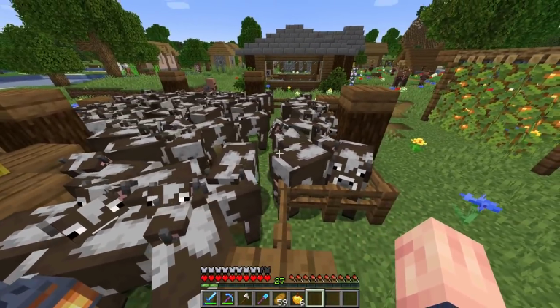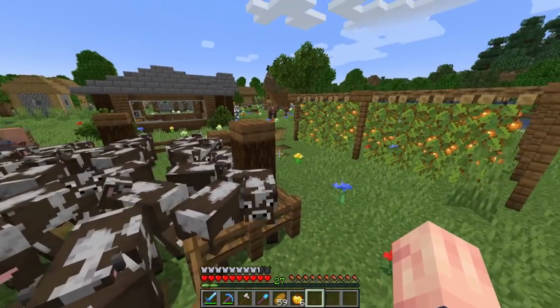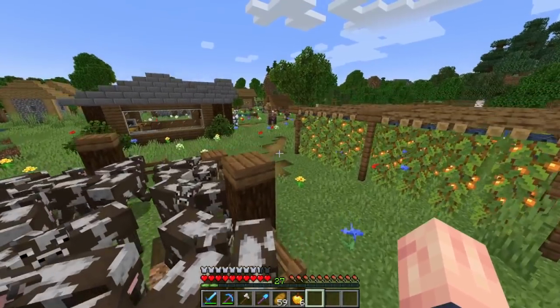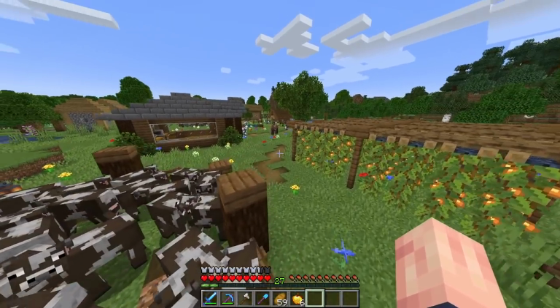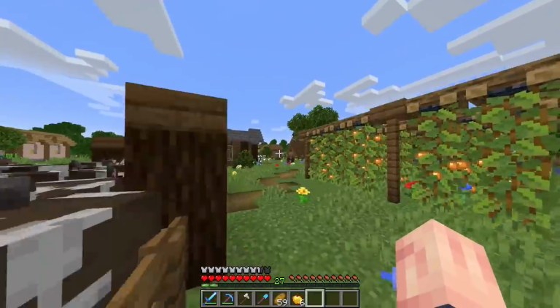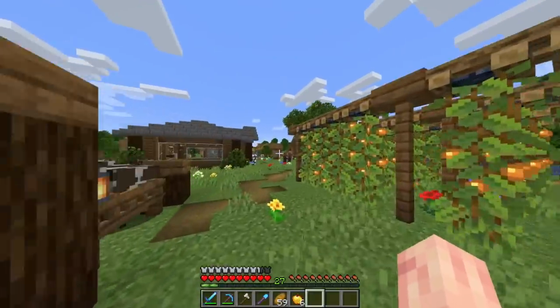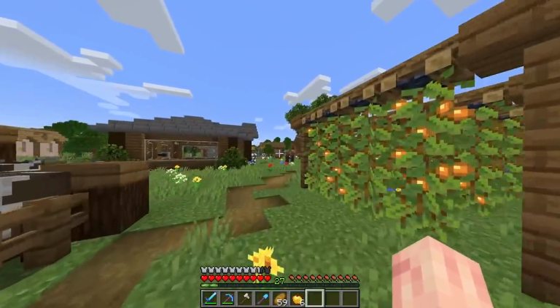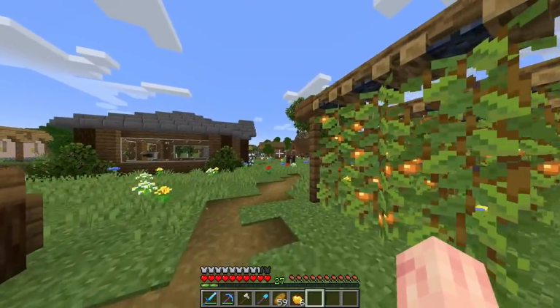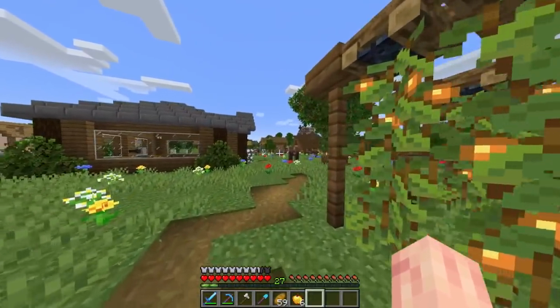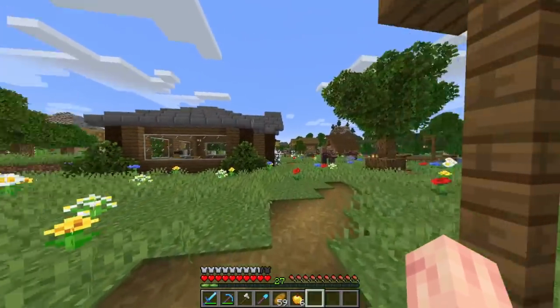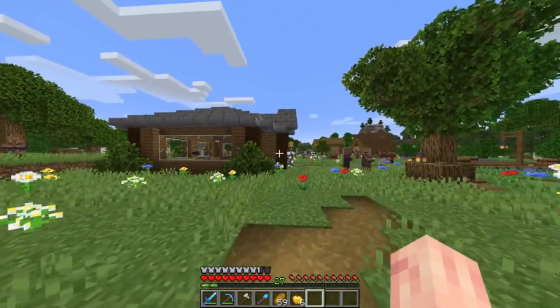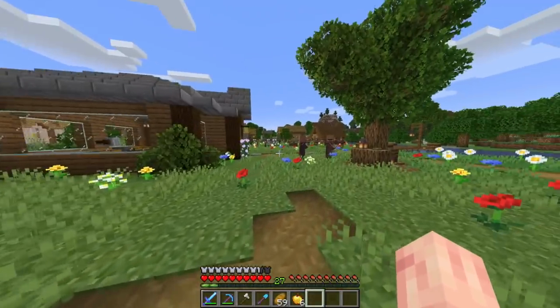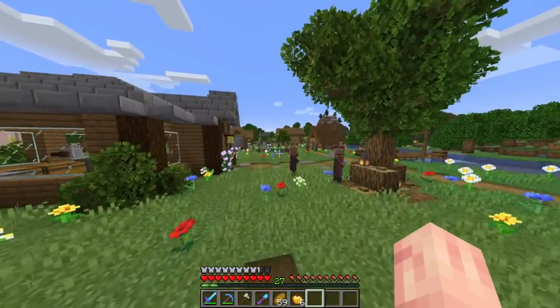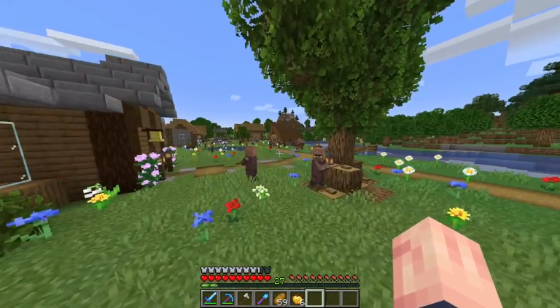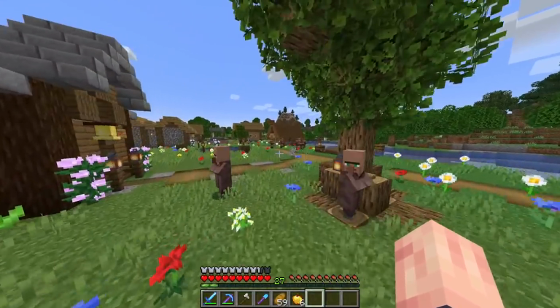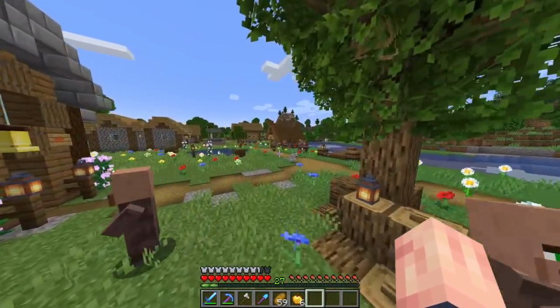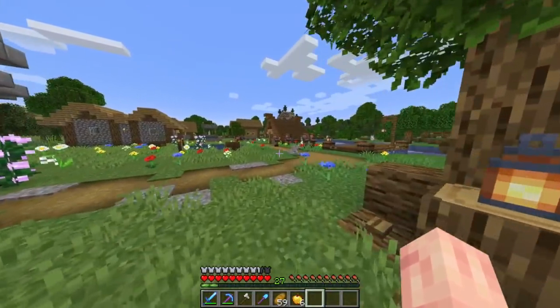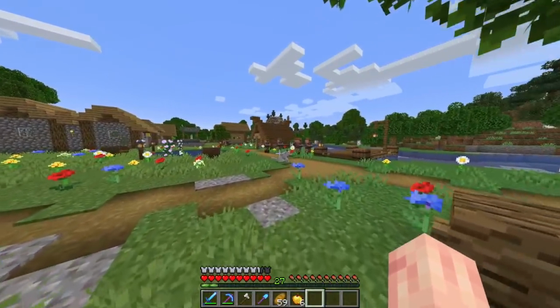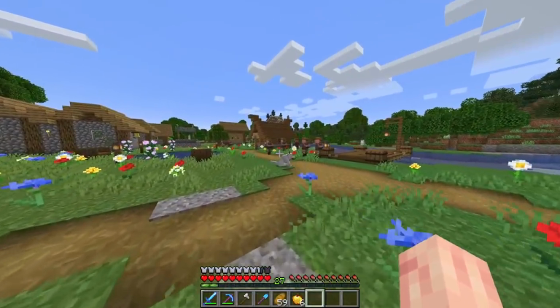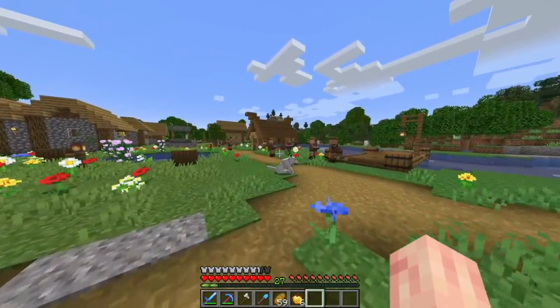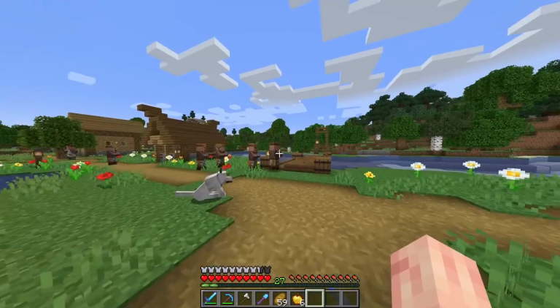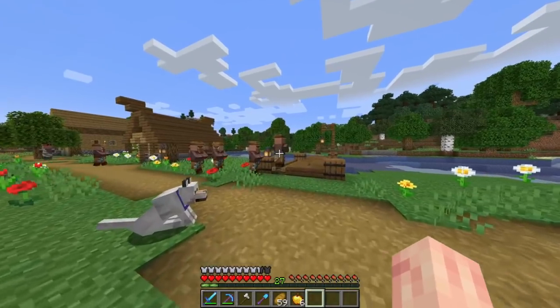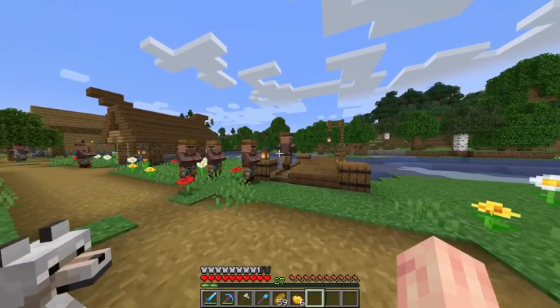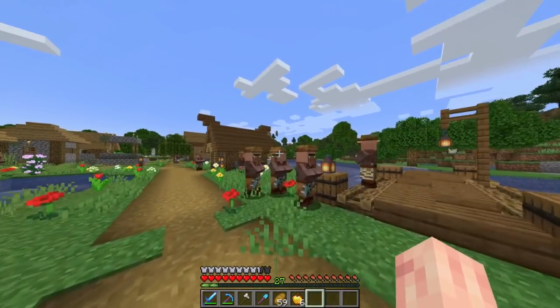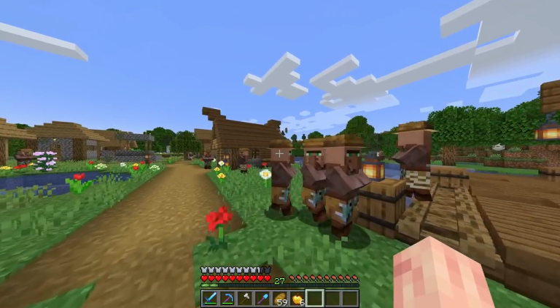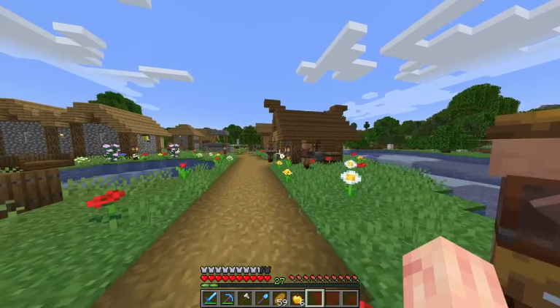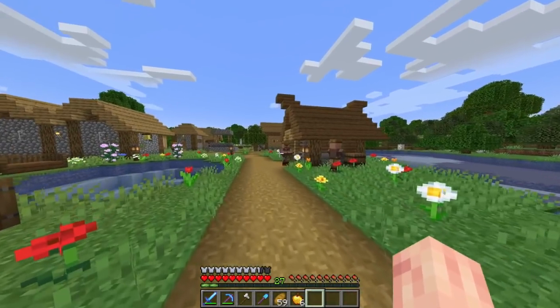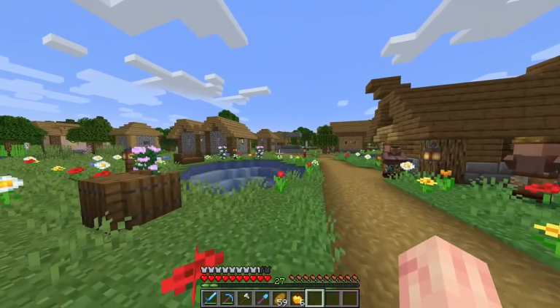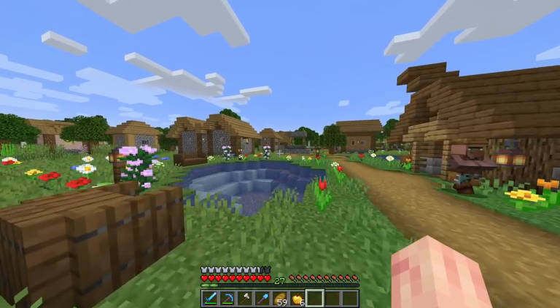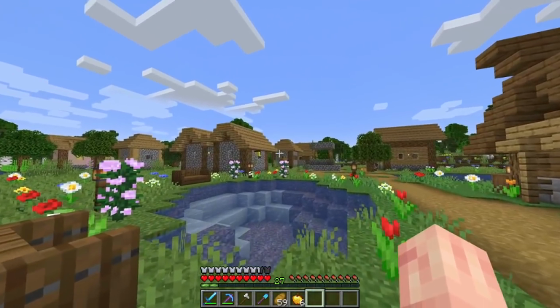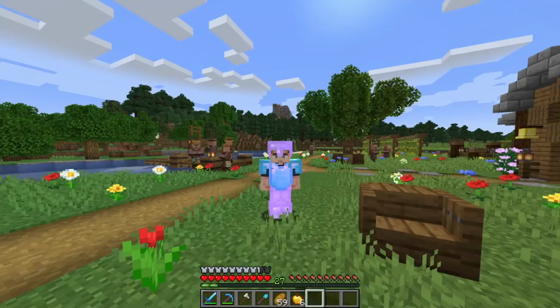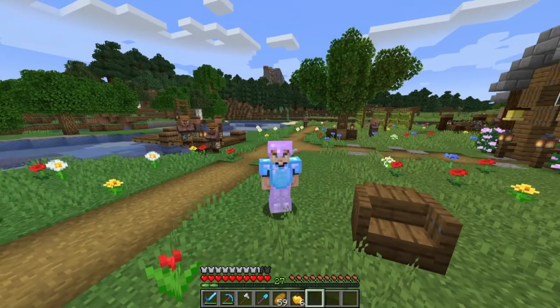One thing I did was take the leaves out from around this cow pen because there were so many villagers and Iron Golems and other things in here. Now I made sure it's just cows. I had to purge a few villagers out of this pen, and the Iron Golems in the town weren't so happy, so I also had to kill all of the Iron Golems. But it's alright — our villager population is coming back up and we're going strong.